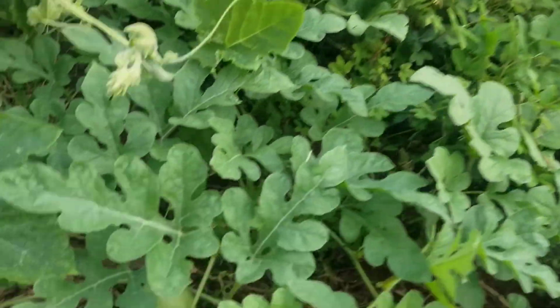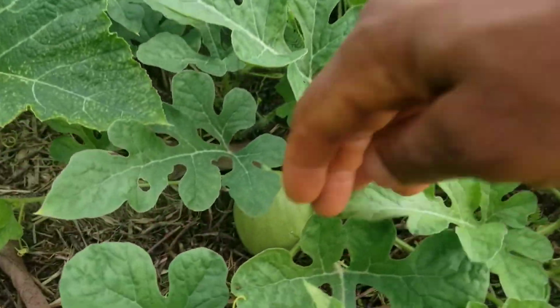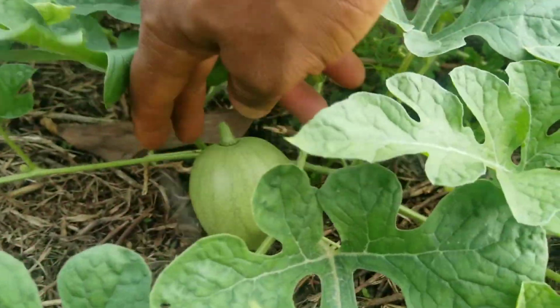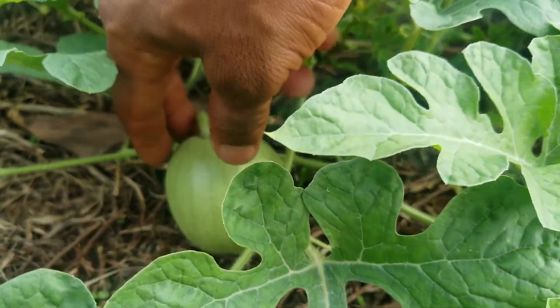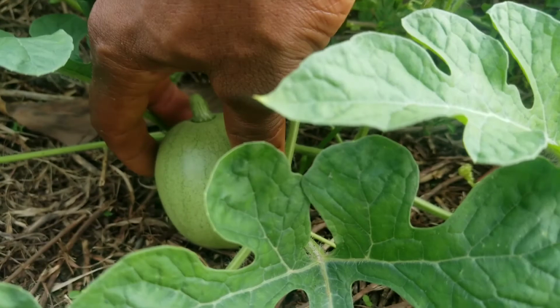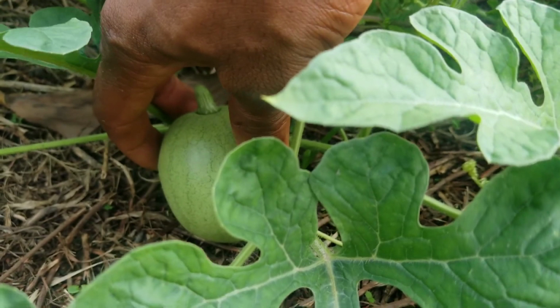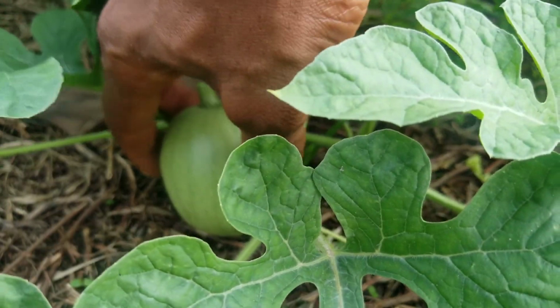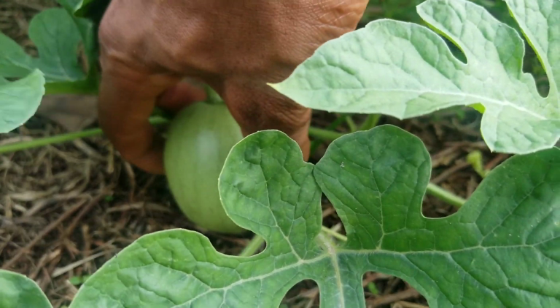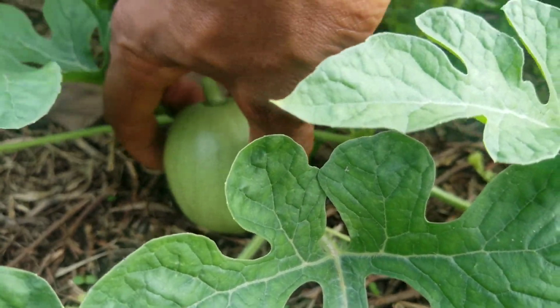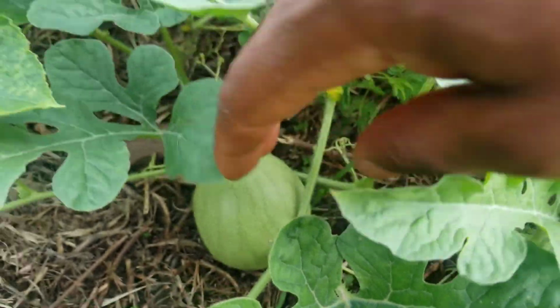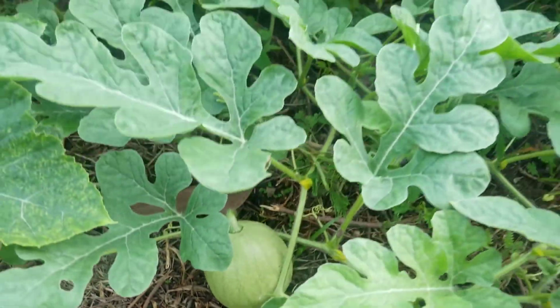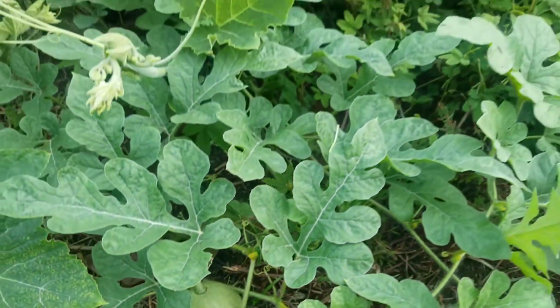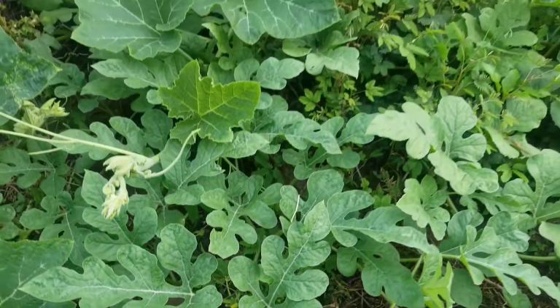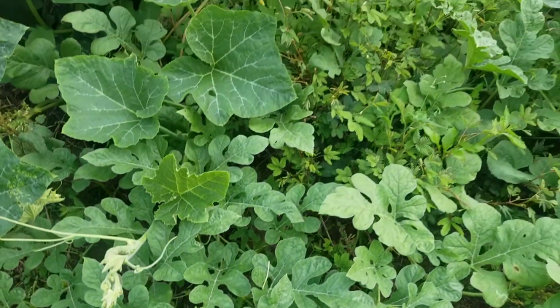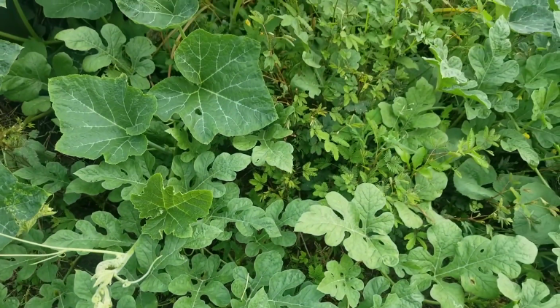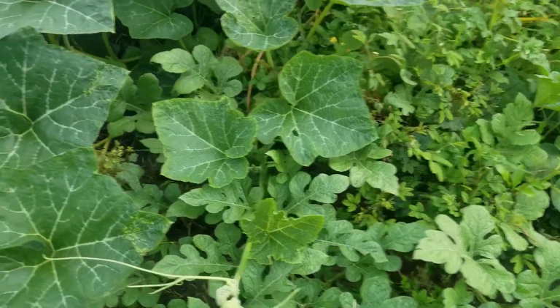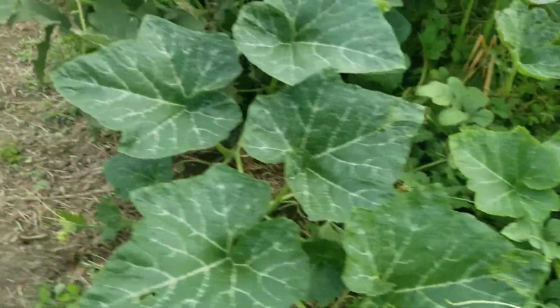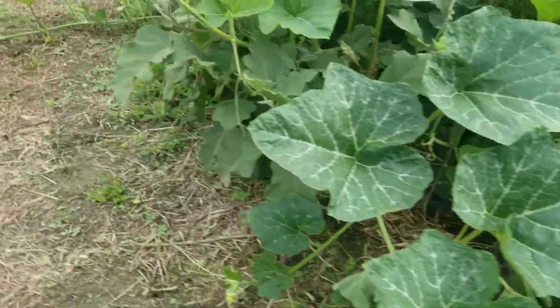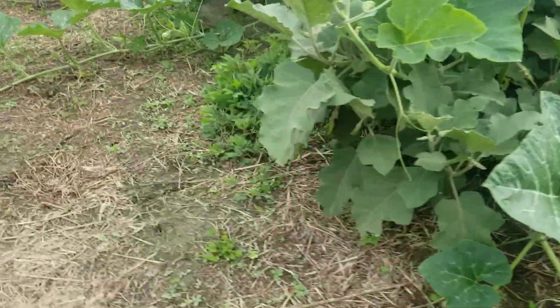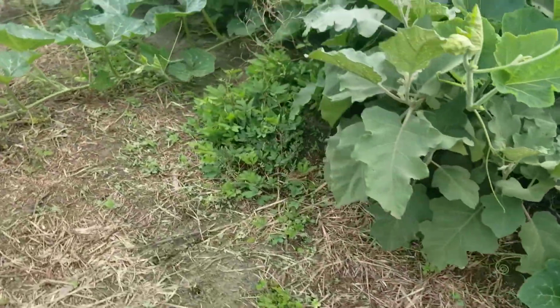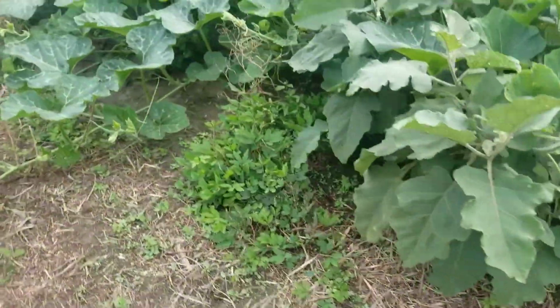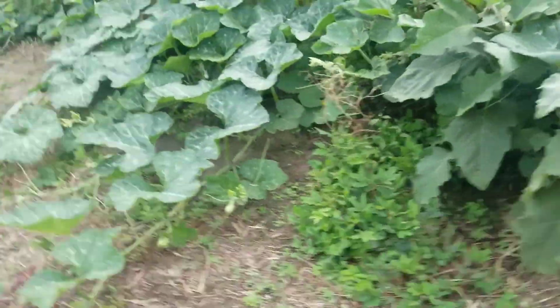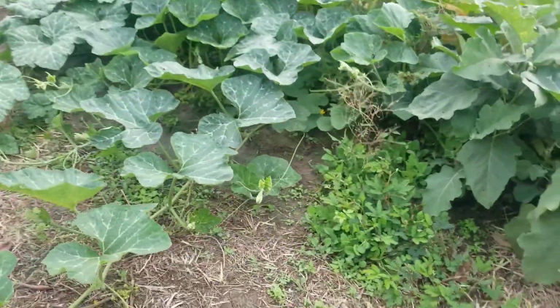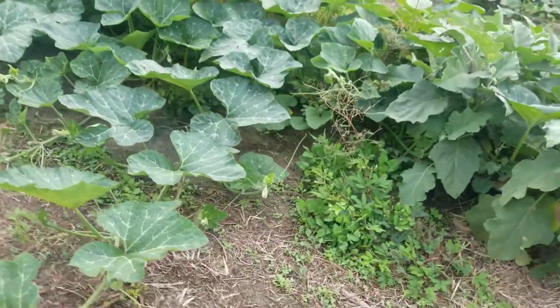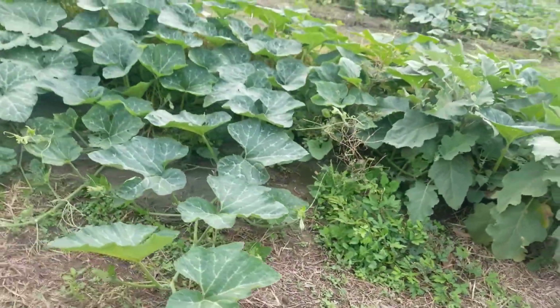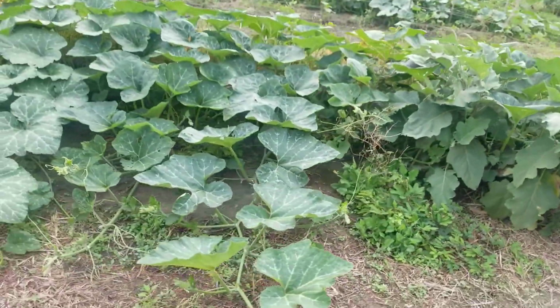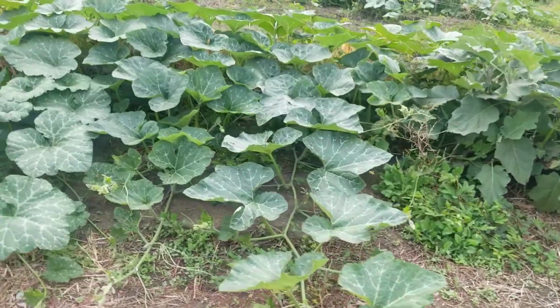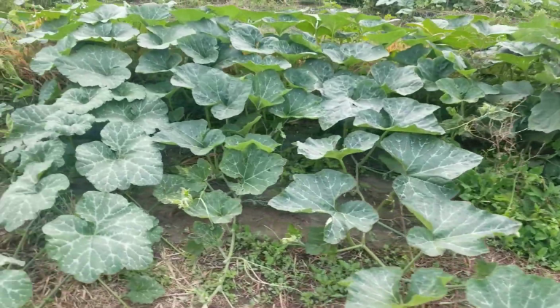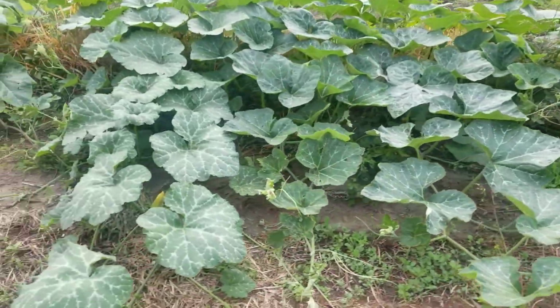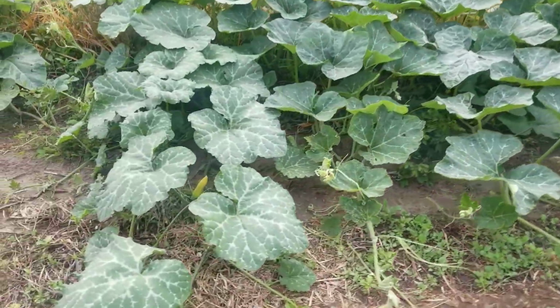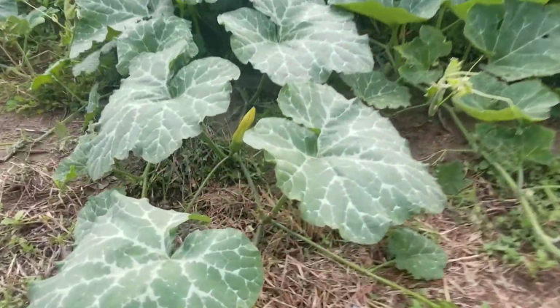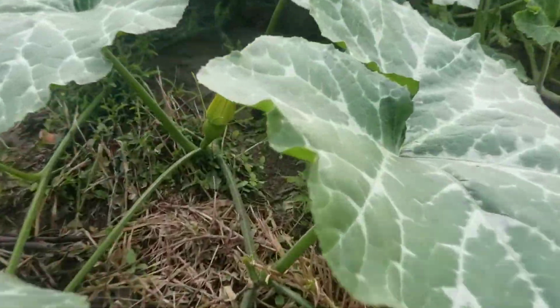One of them has a very firm, very hard baby watermelon coming up there. There's also a female flower.